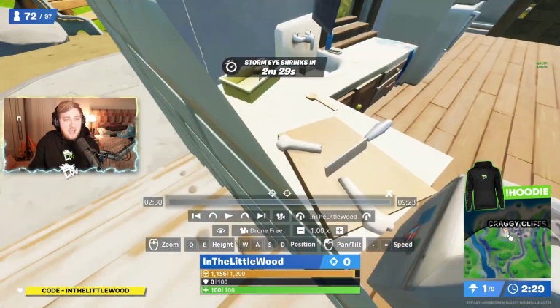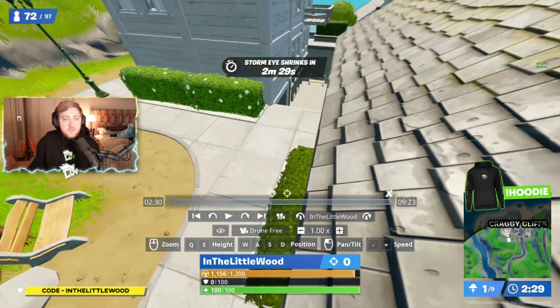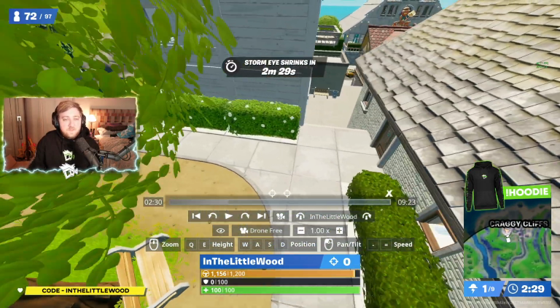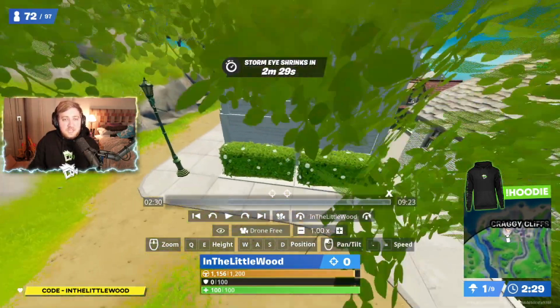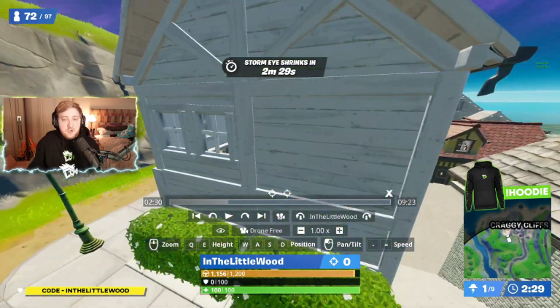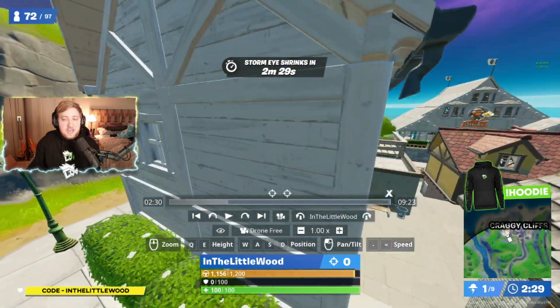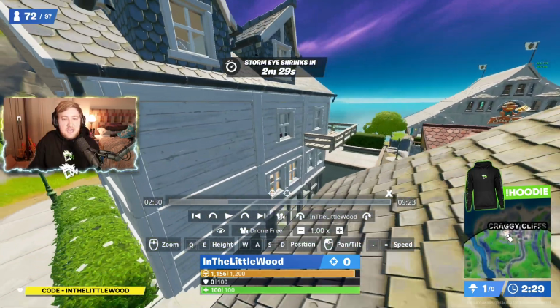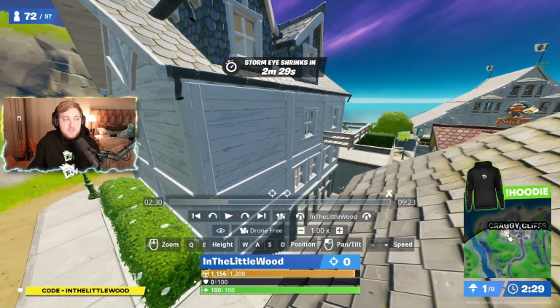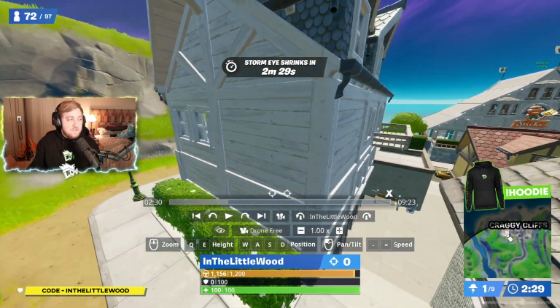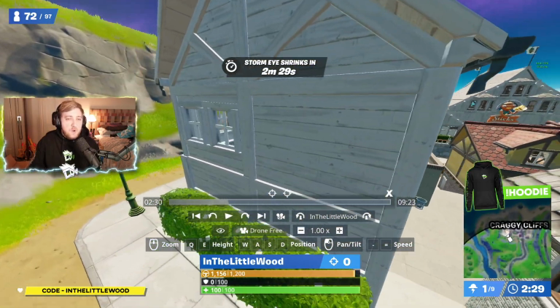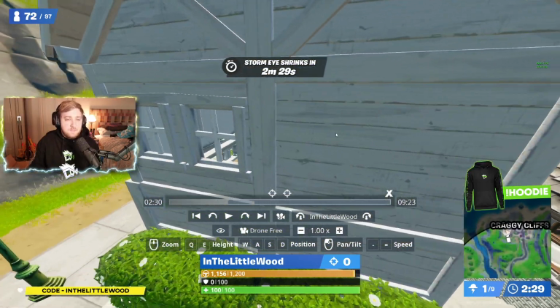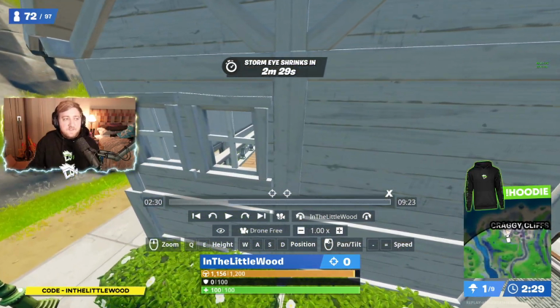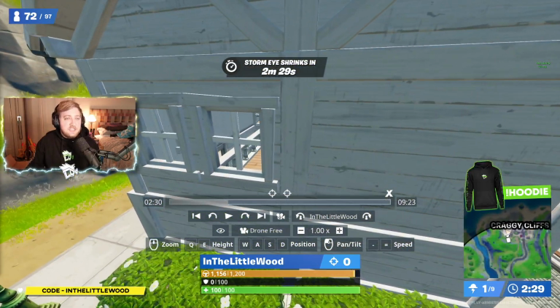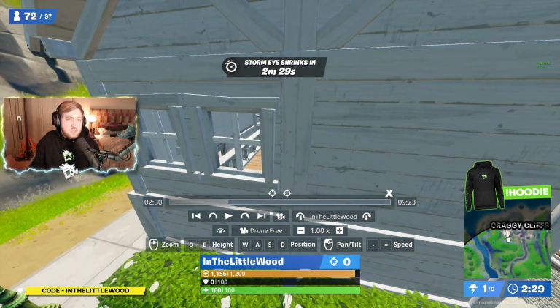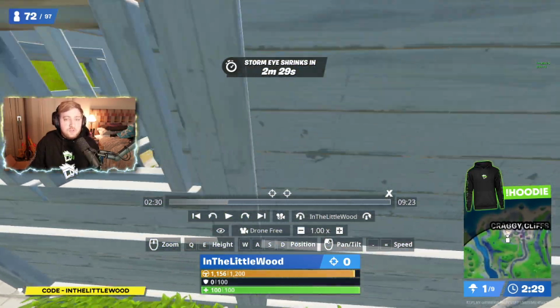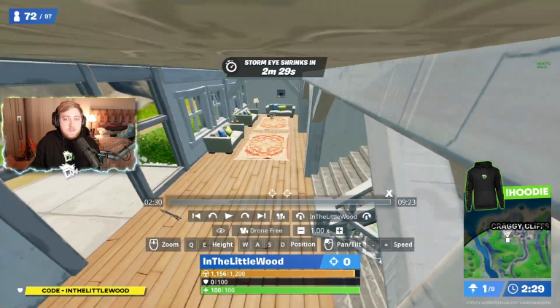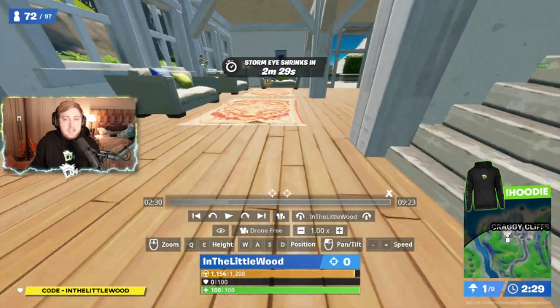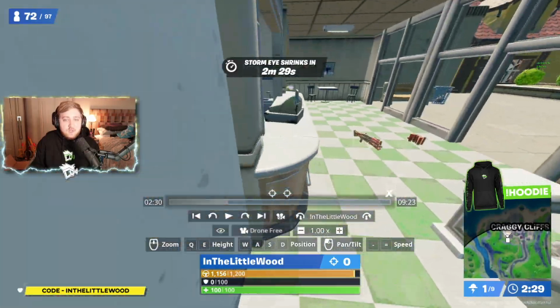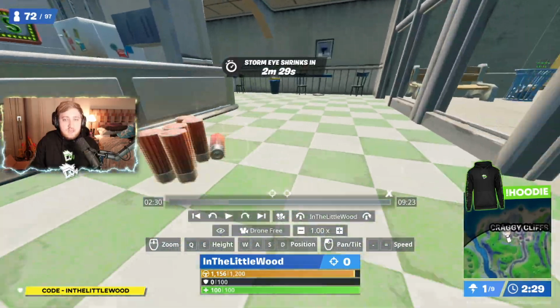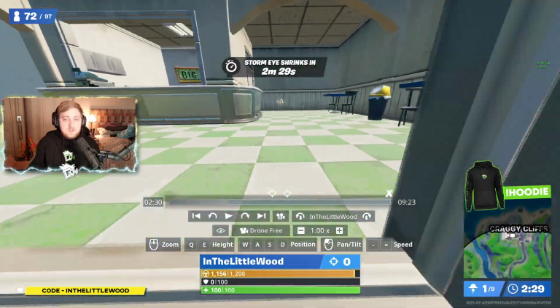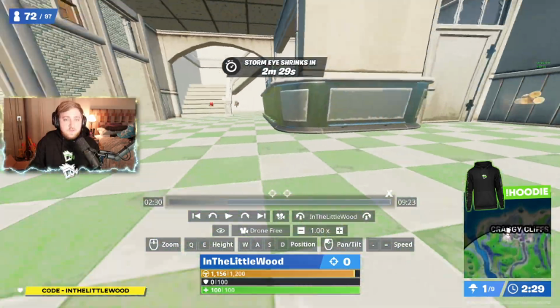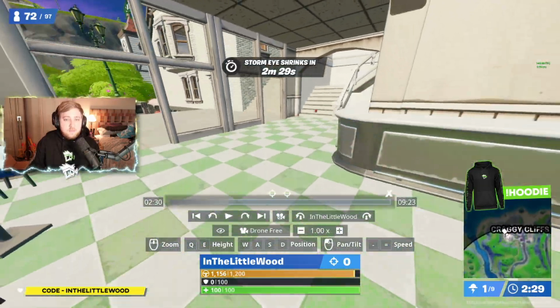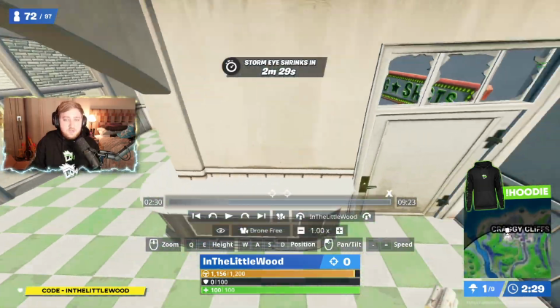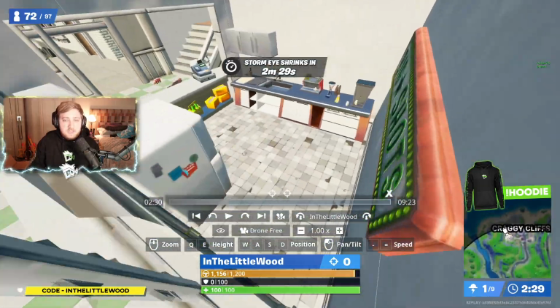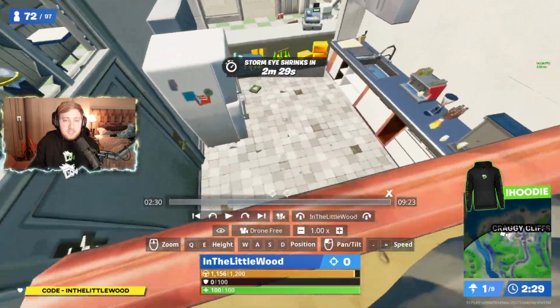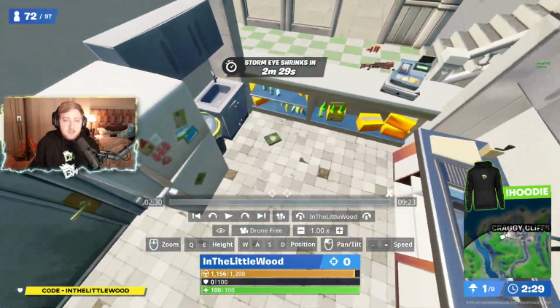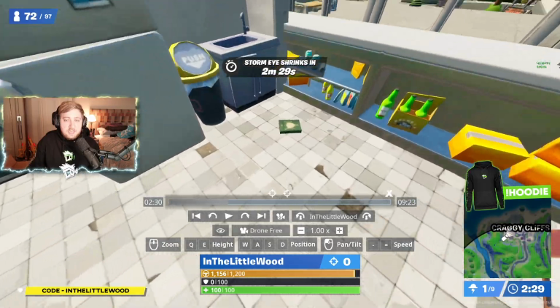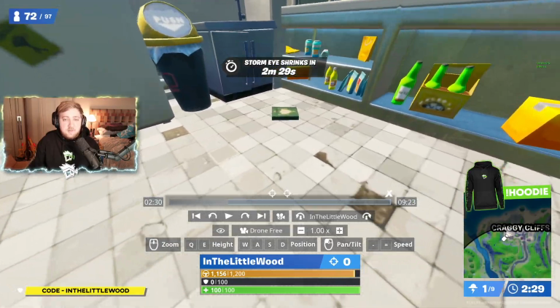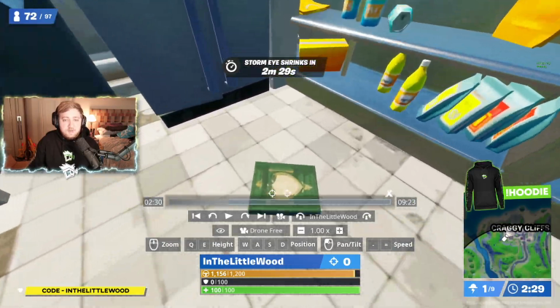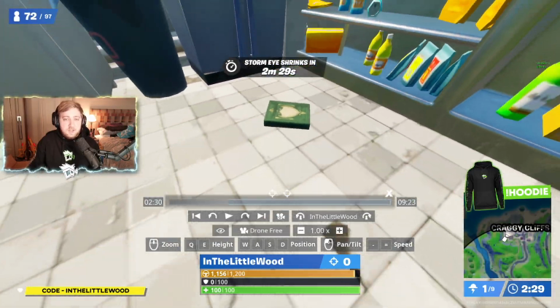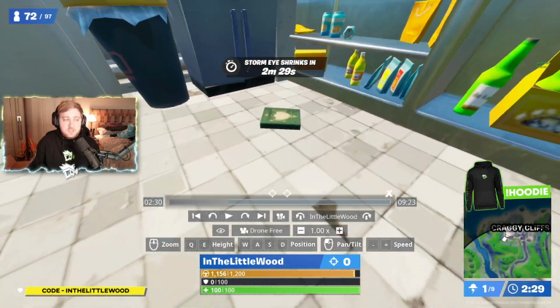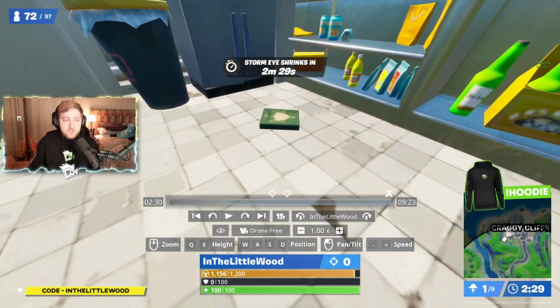Your third one for this location is over here in the building on the very far west, so in basically the fully southwestern corner on the map. You want to come right the way down to the ground floor, and it's in this kitchen — there we go. So there's another one, which is all good.